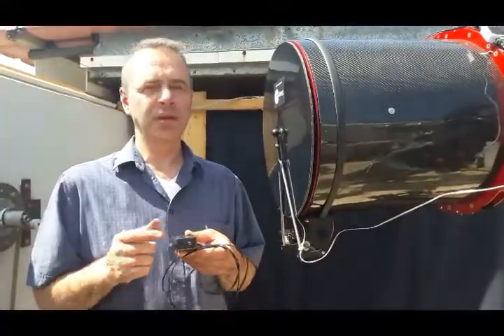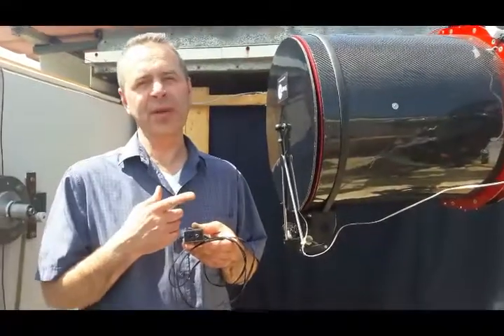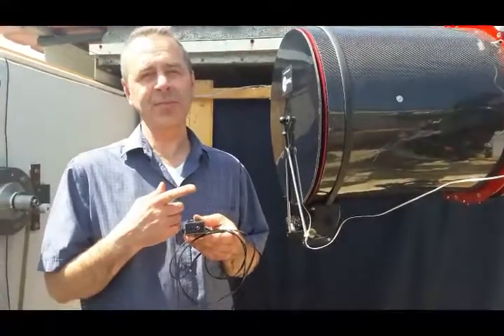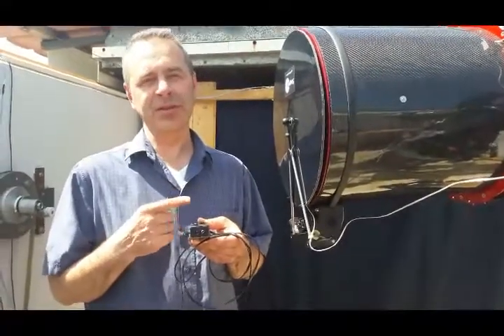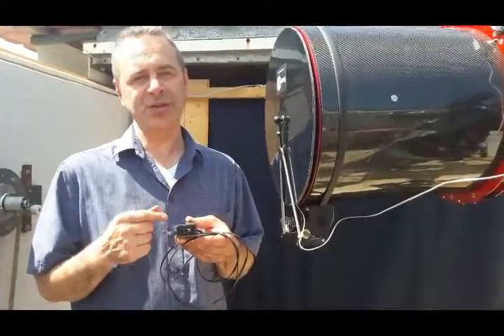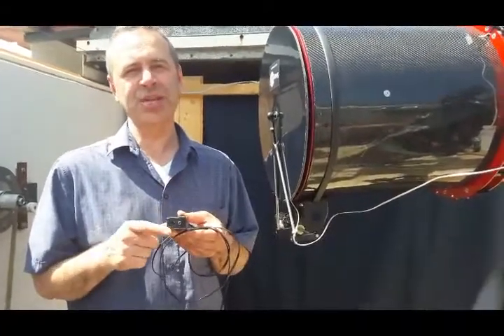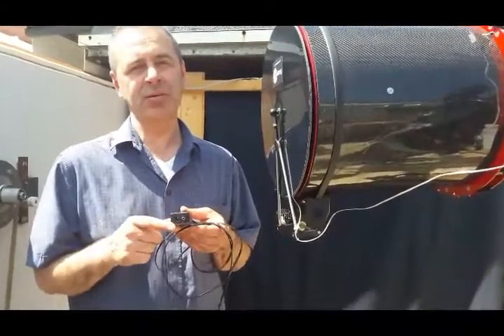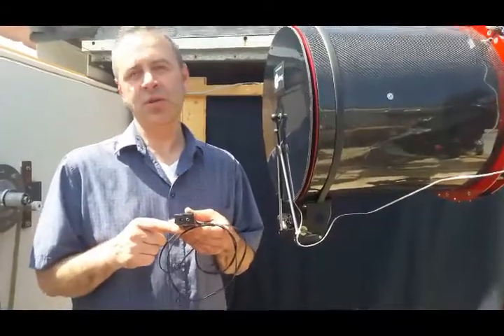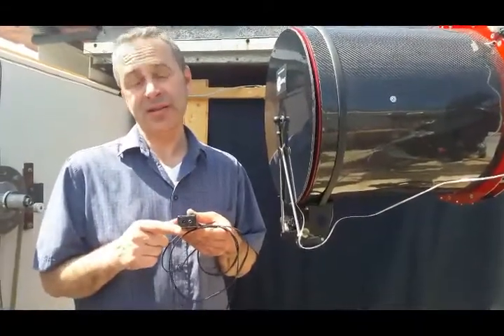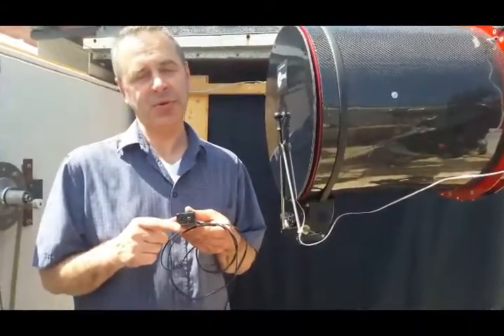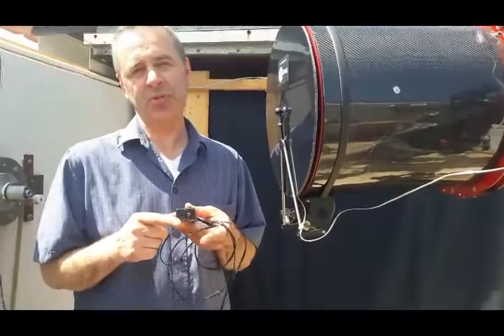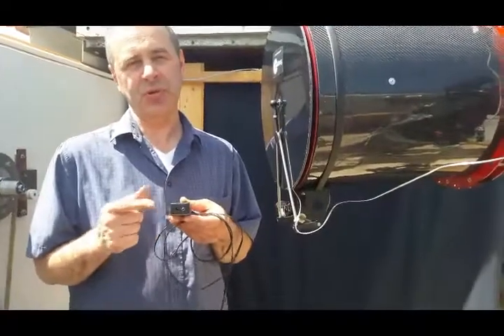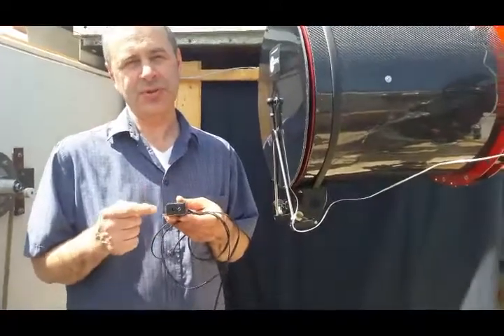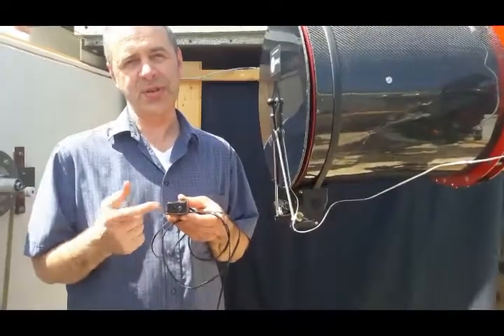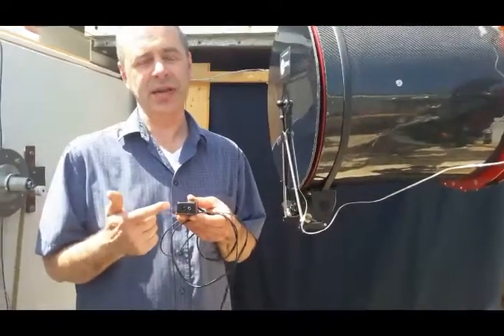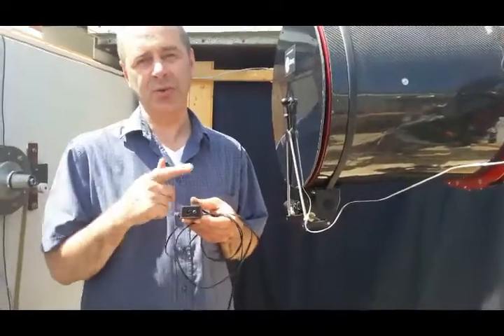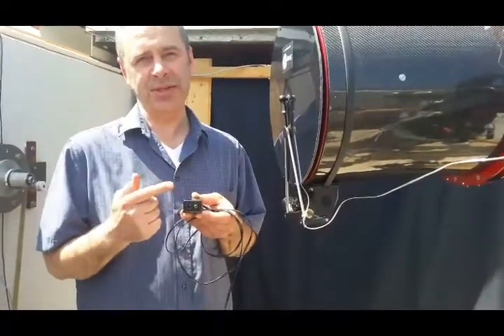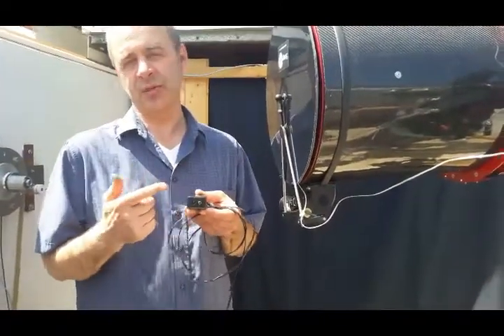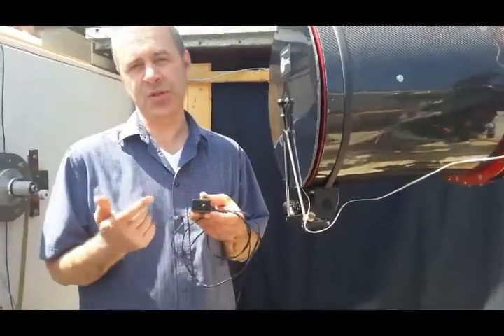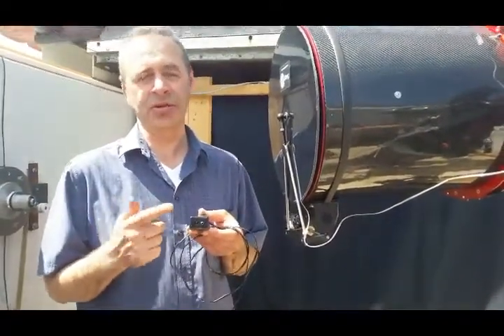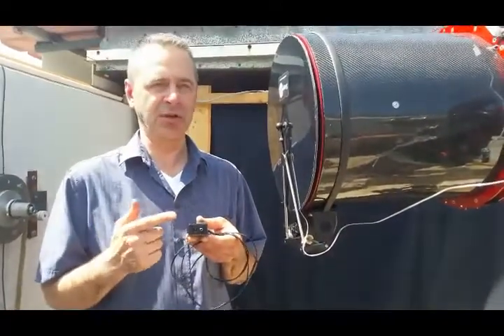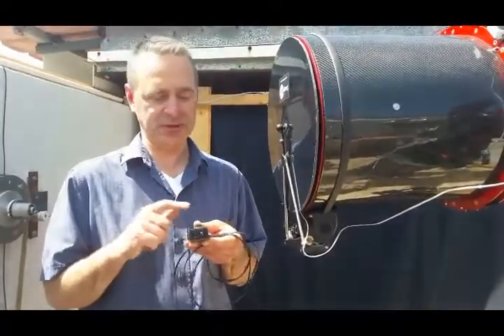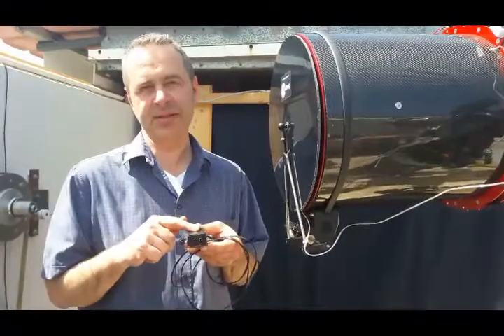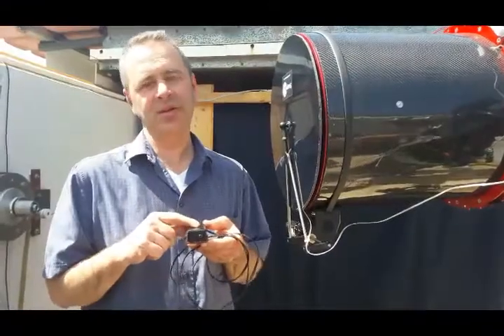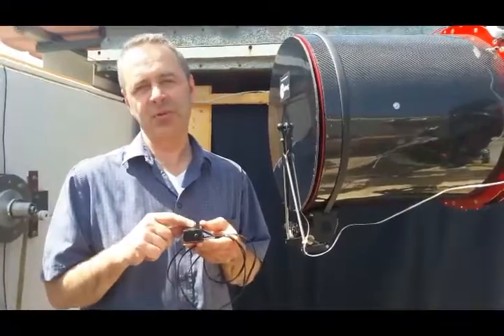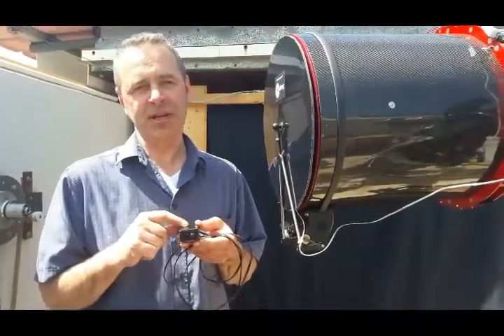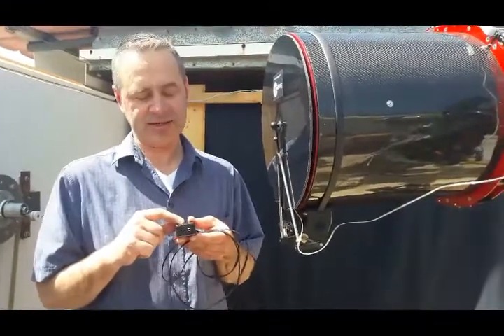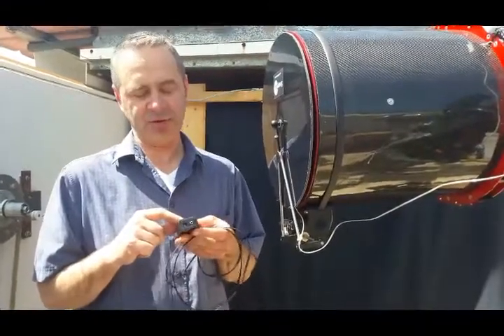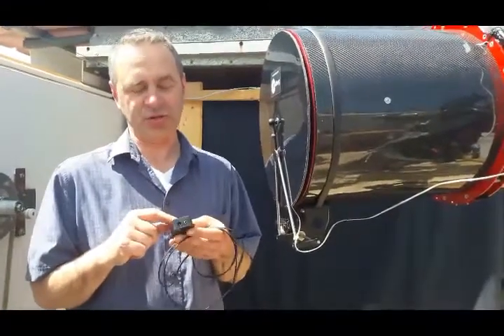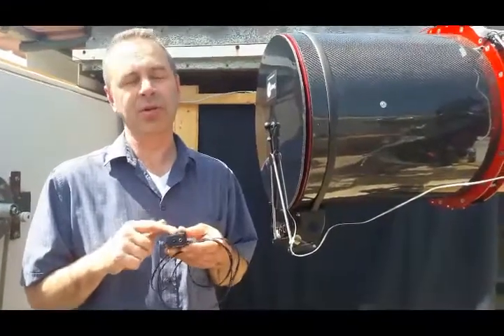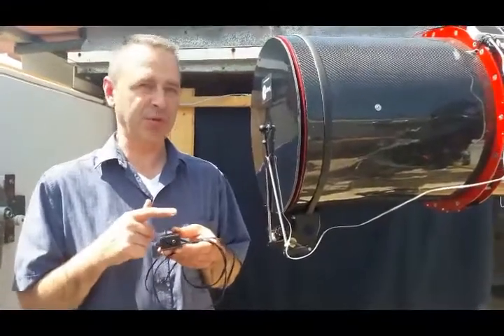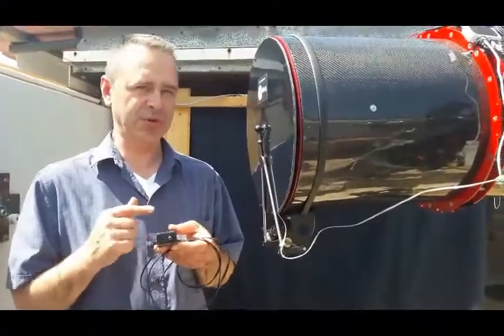If you have a flat panel device on your SNAPCAP, you will need a separate computer-controlled switch contact to switch it on and off, because this relay box has operation only for the motor.